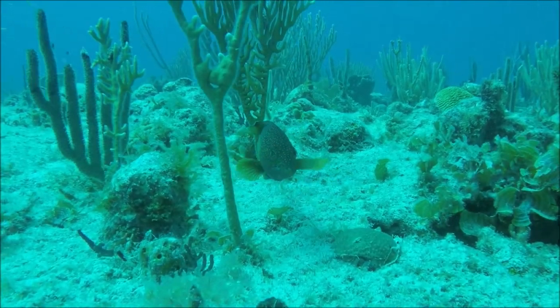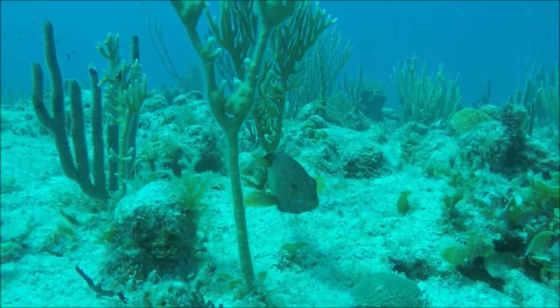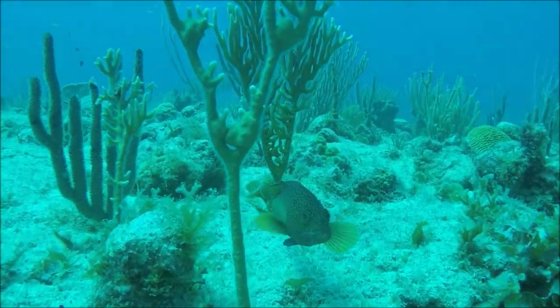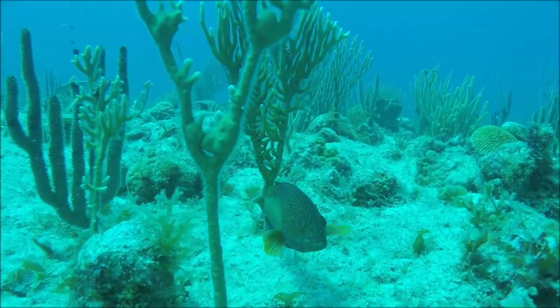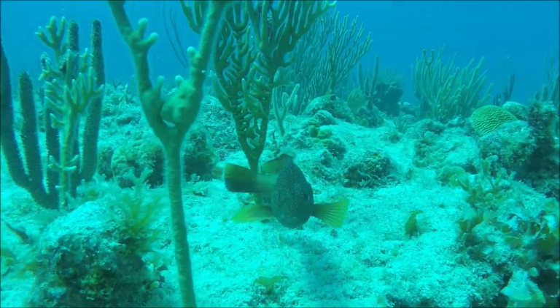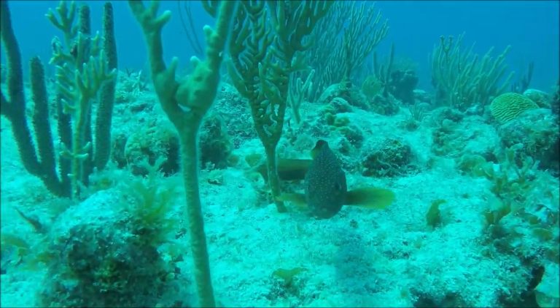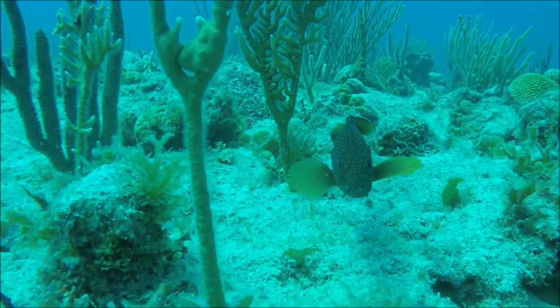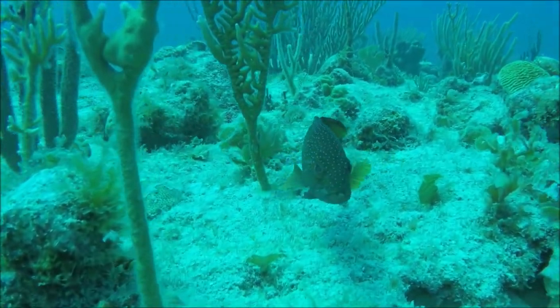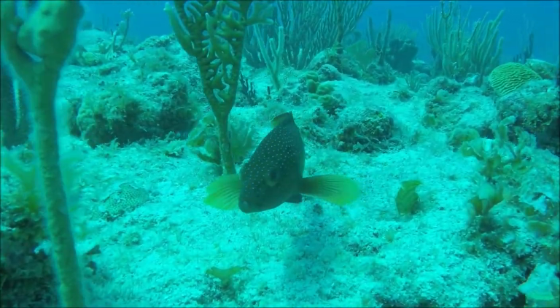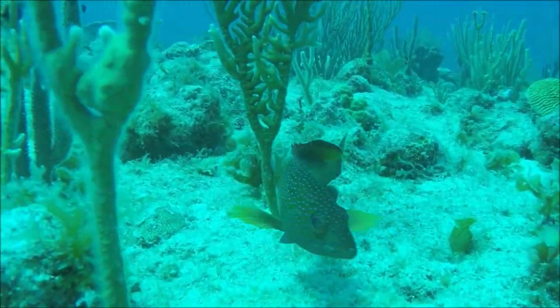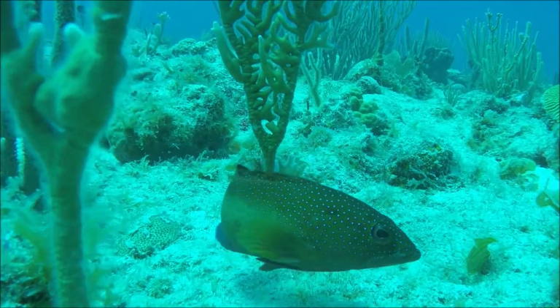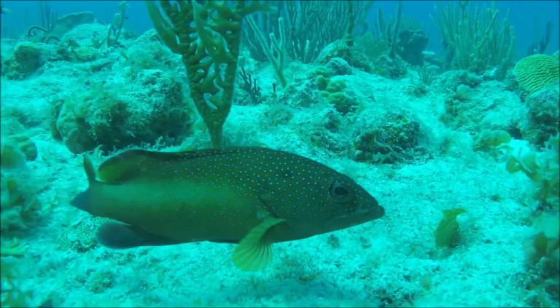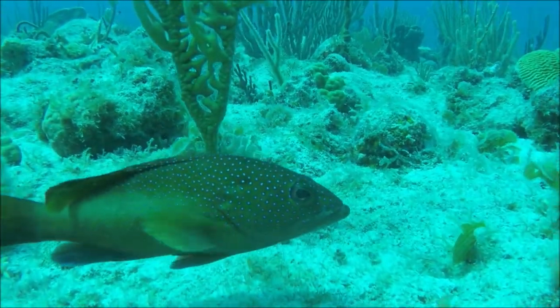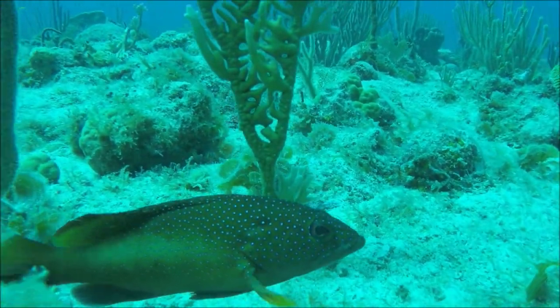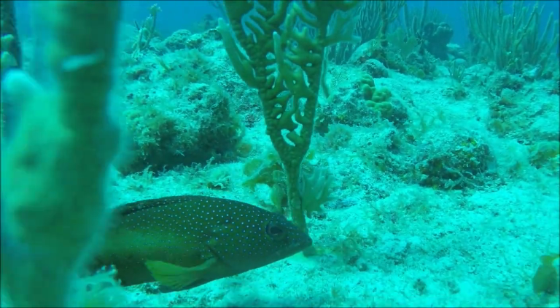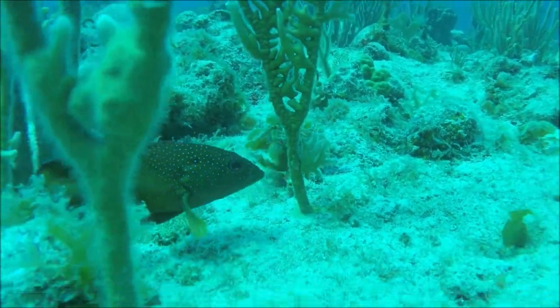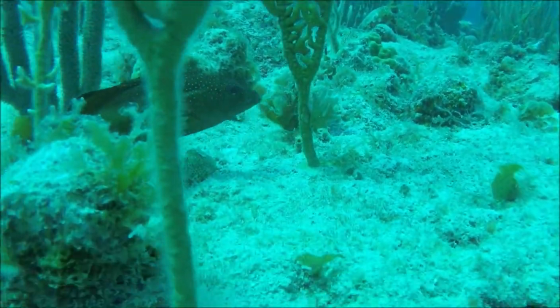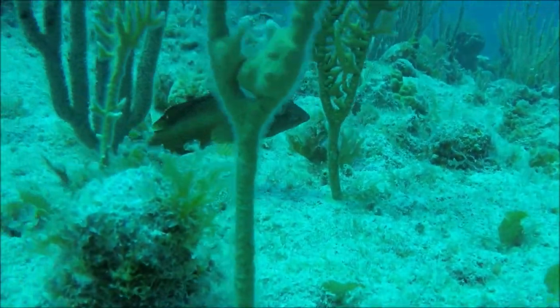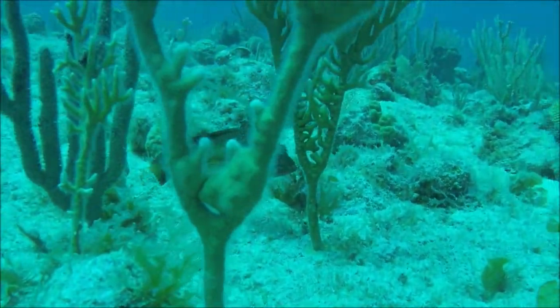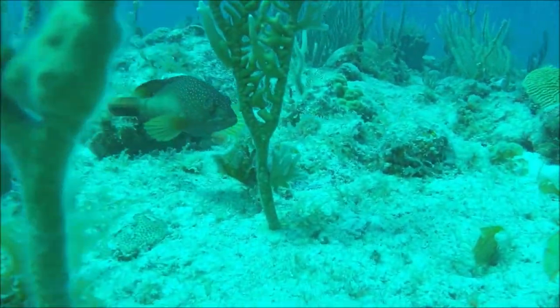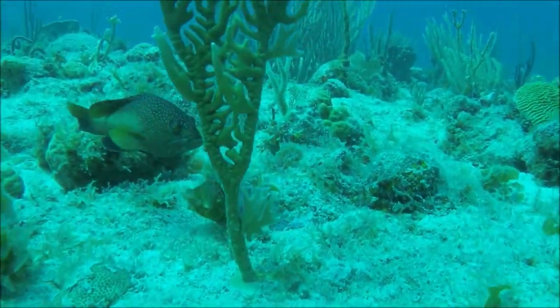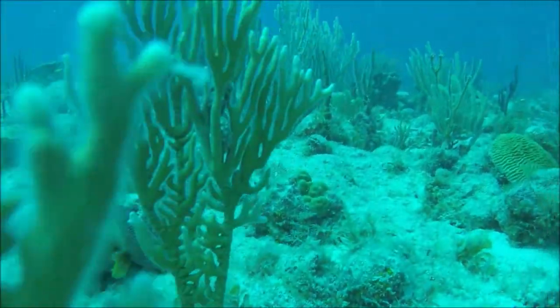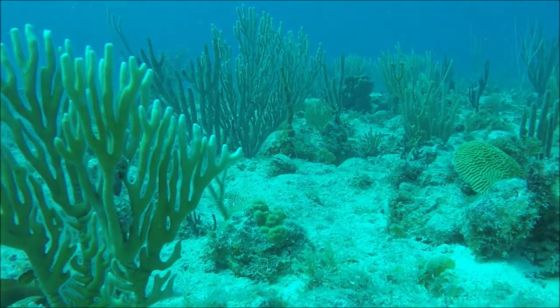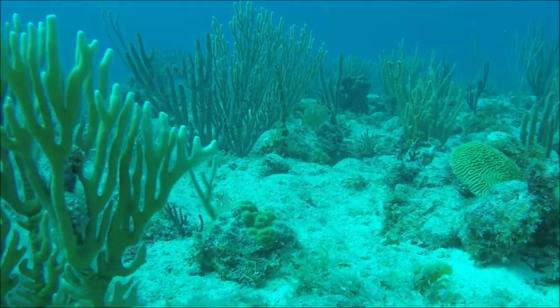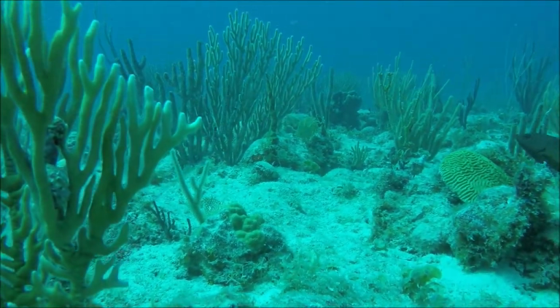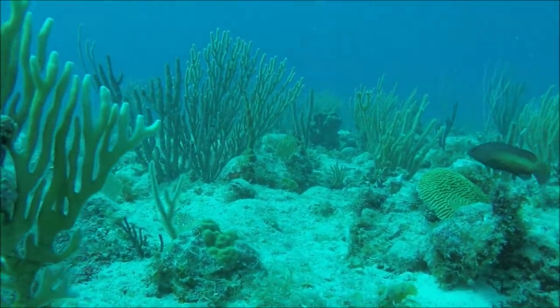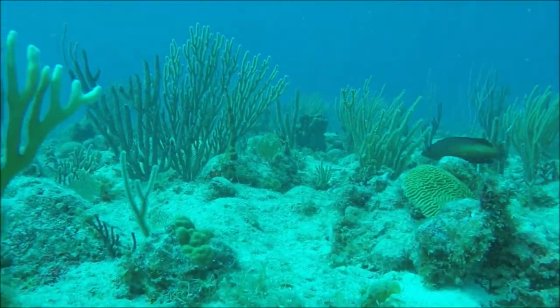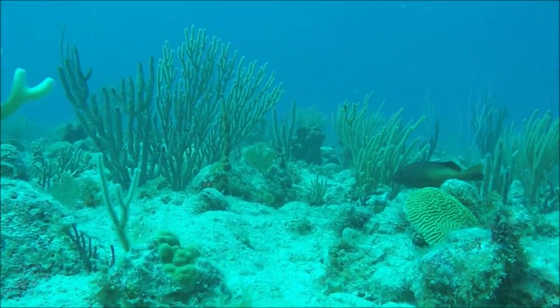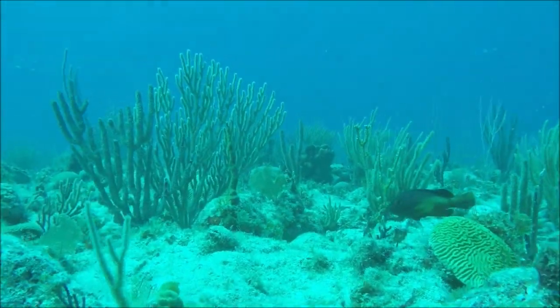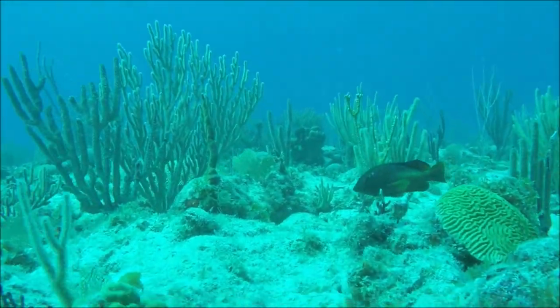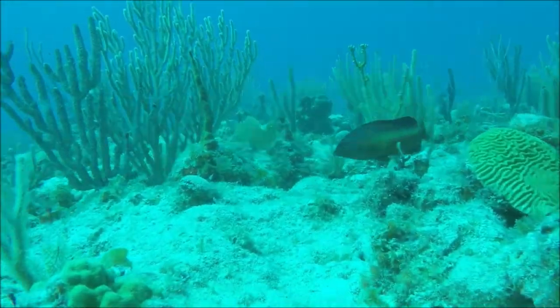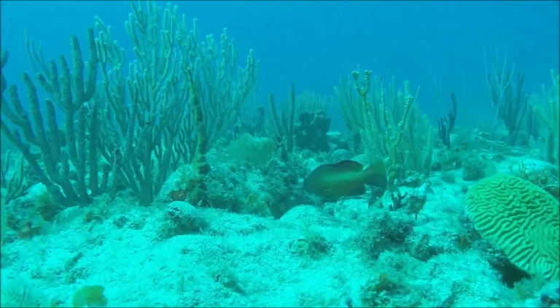This is a coney, which is a type of small grouper, and you can see its very characteristic grouper-like behavior. Its distinguishing feature is a body covered with spots, and you see it commonly